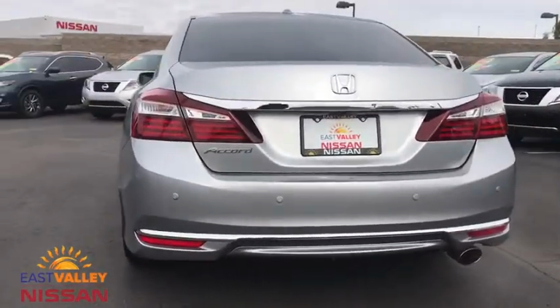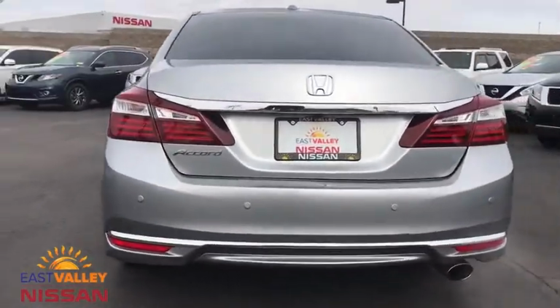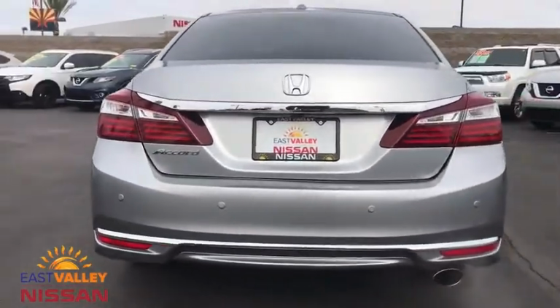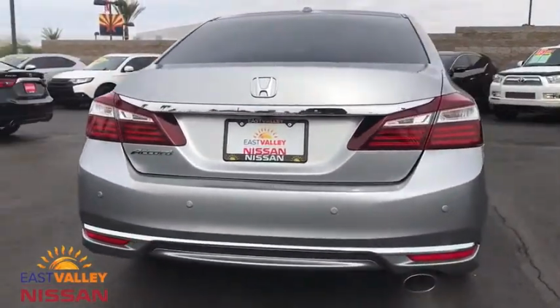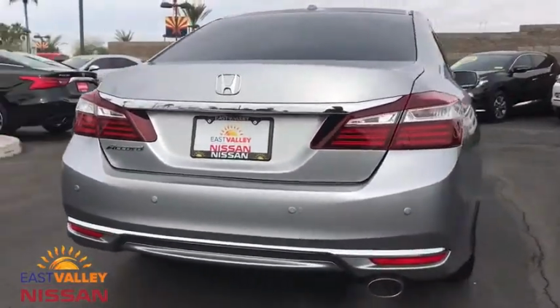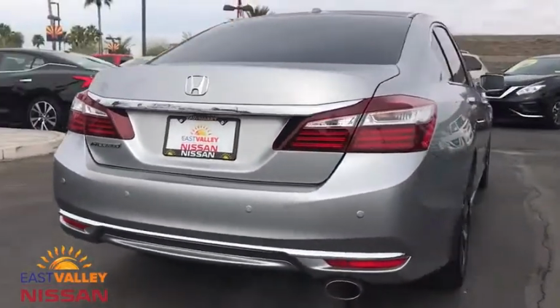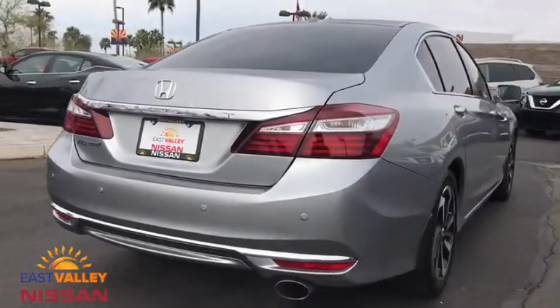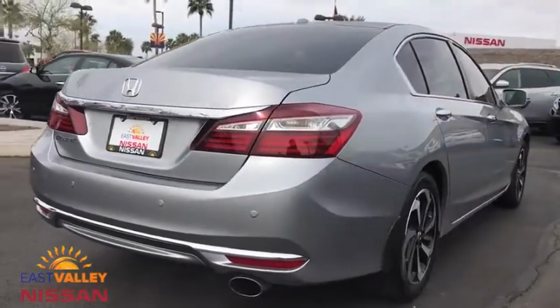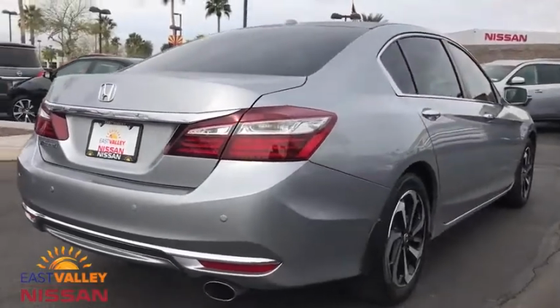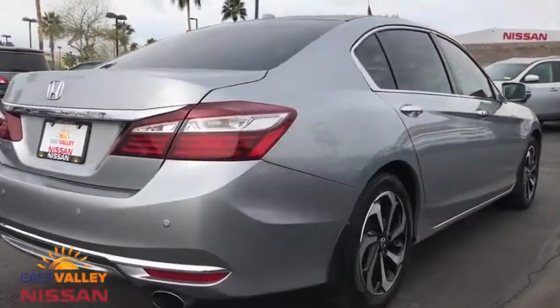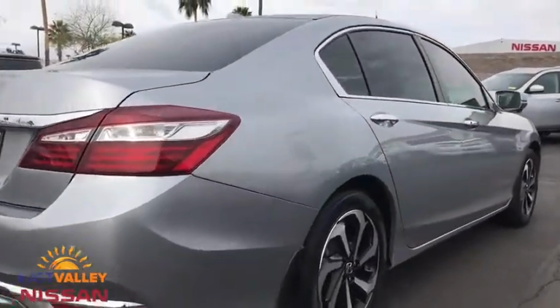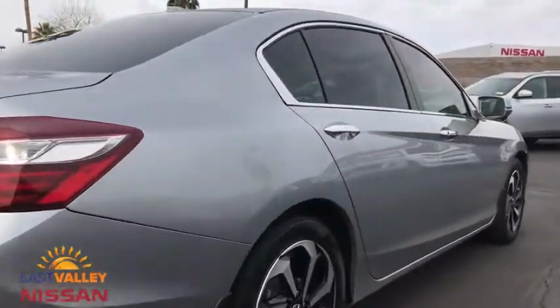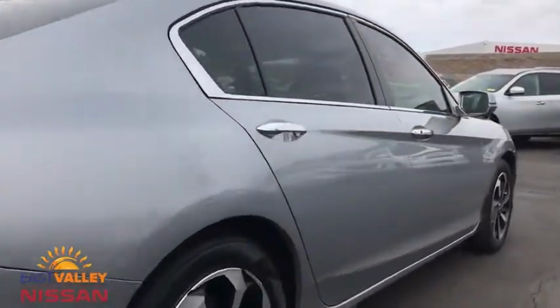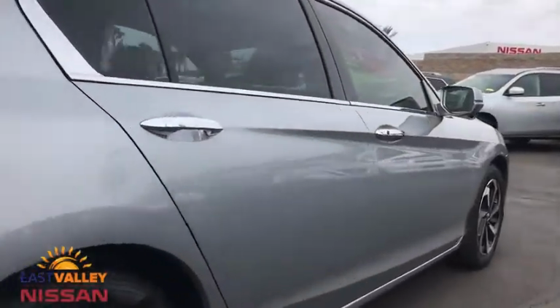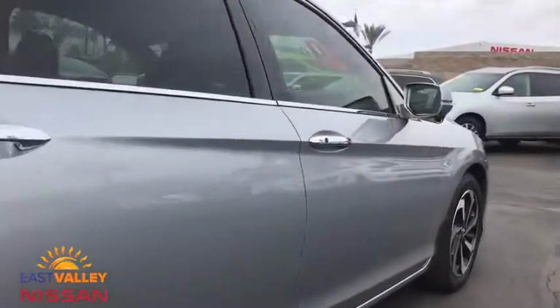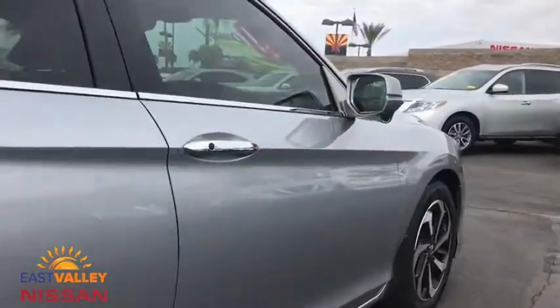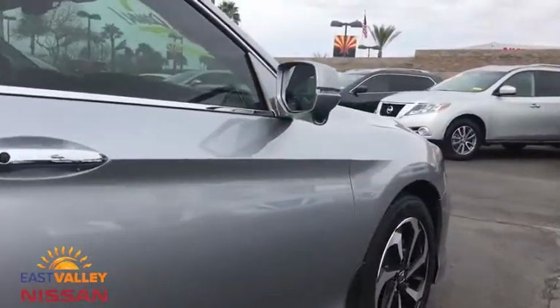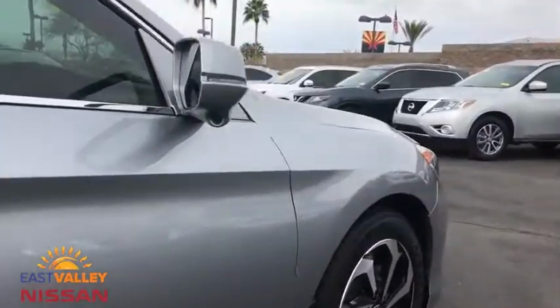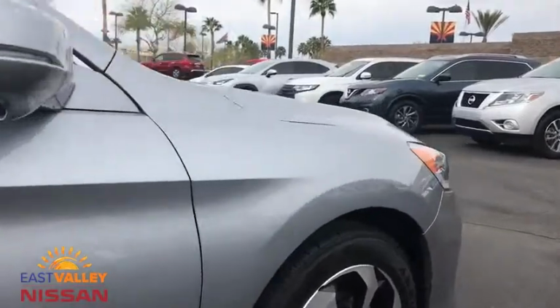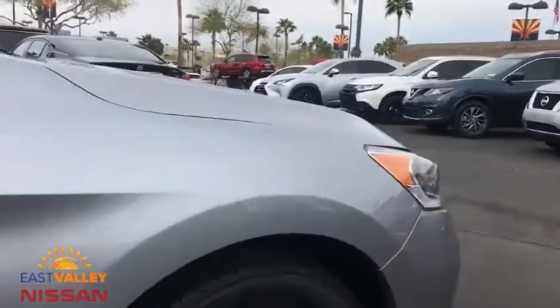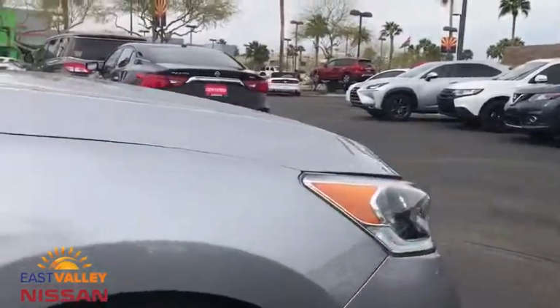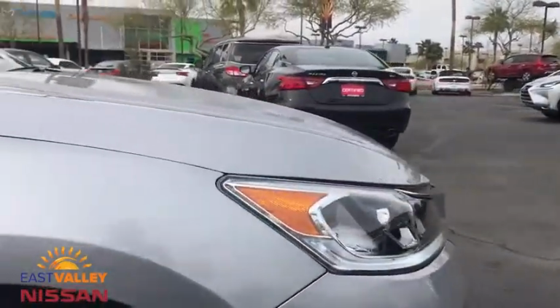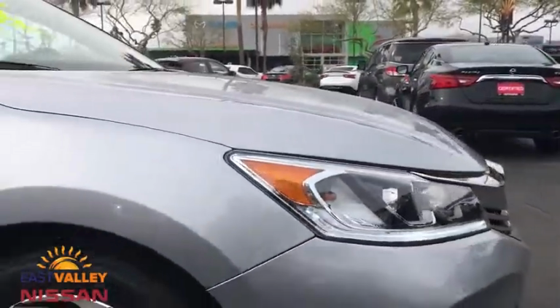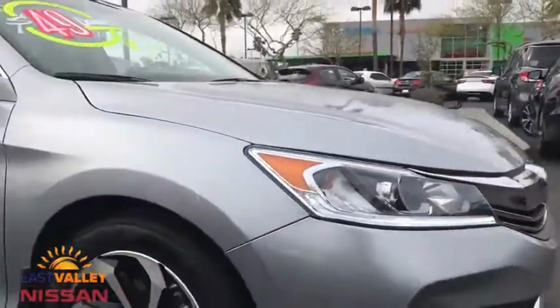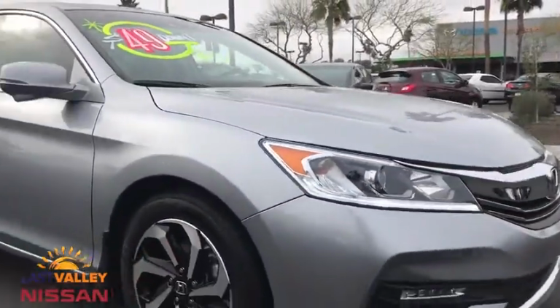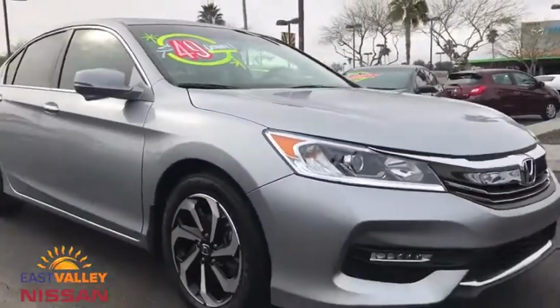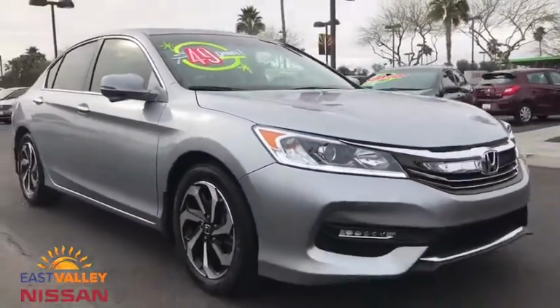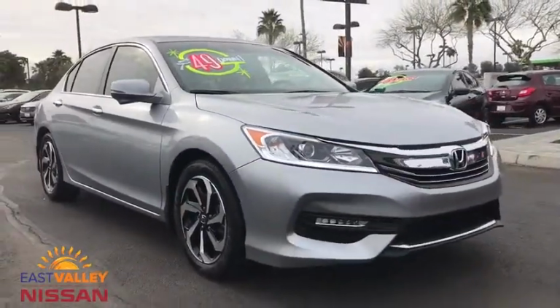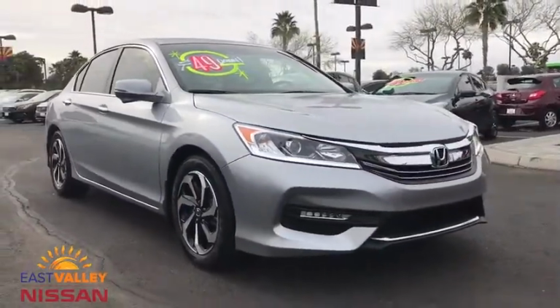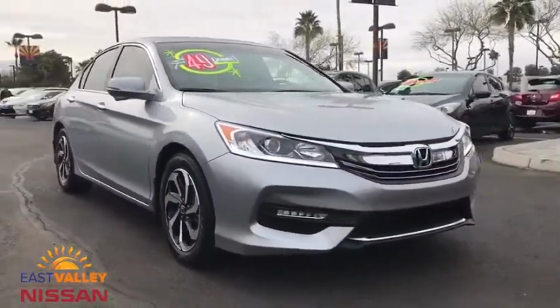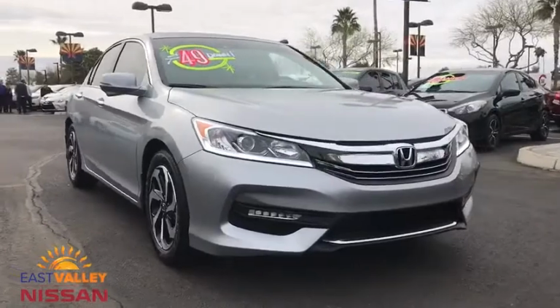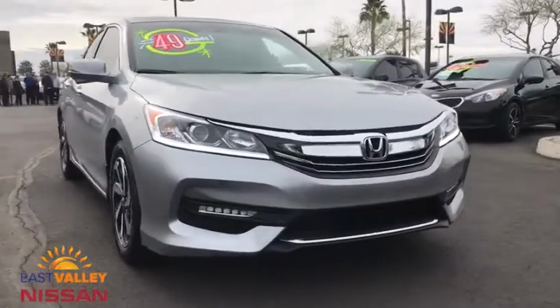Here are some of this vehicle's great options: navigation system, stability control, traction control, keyless entry, remote engine start, lane departure warning, power passenger seat, backup camera, and anti-lock braking system.